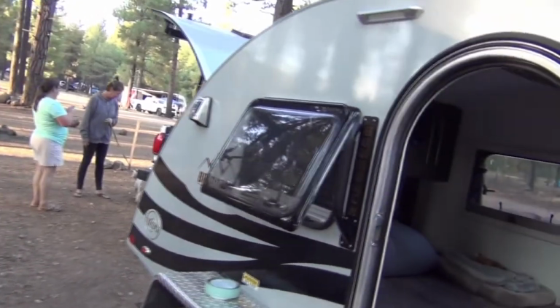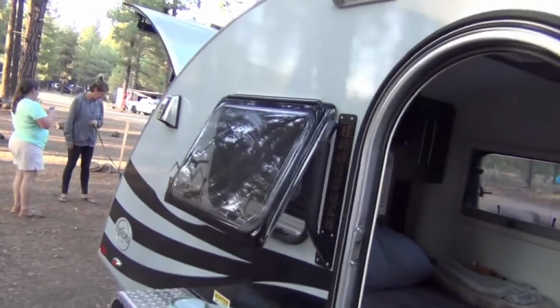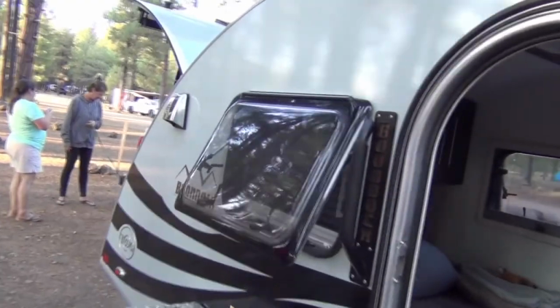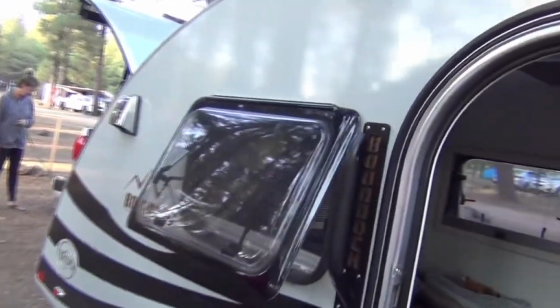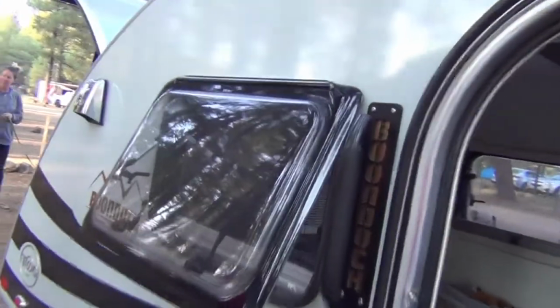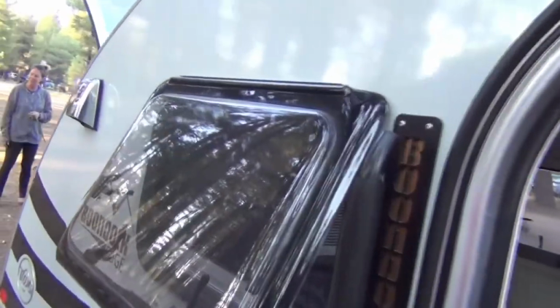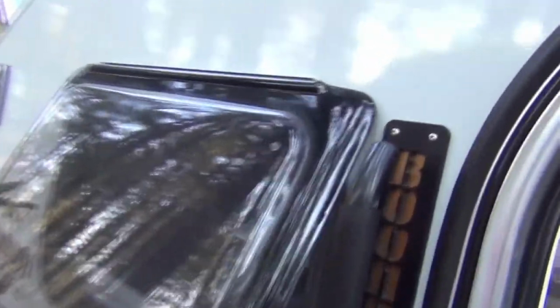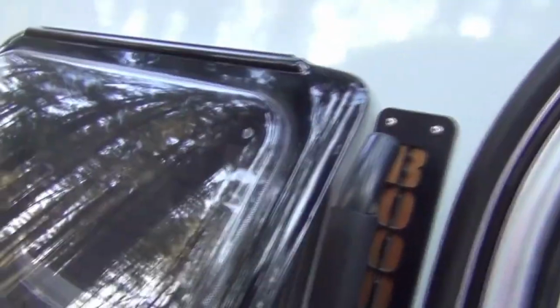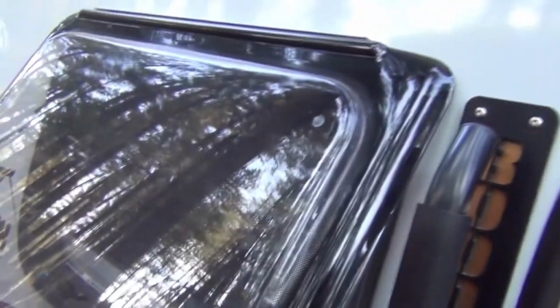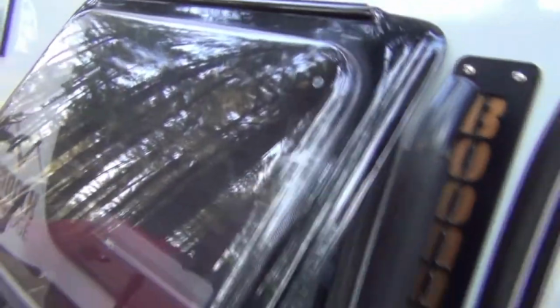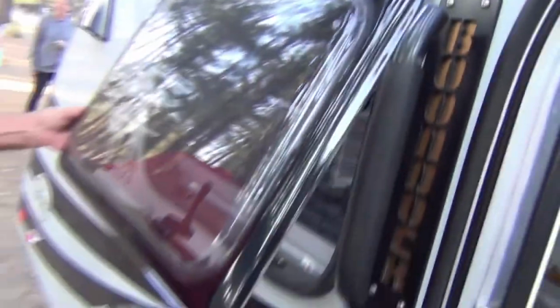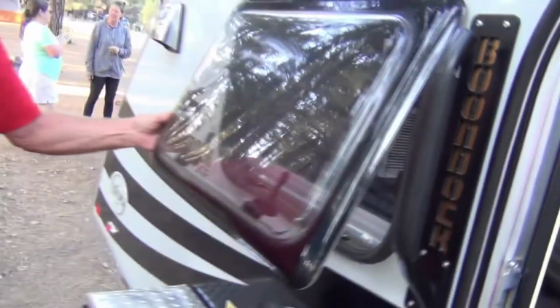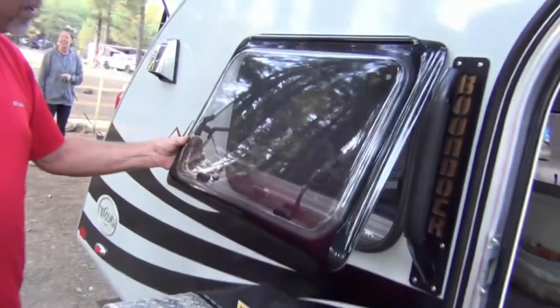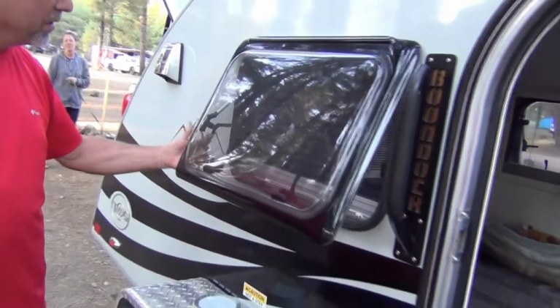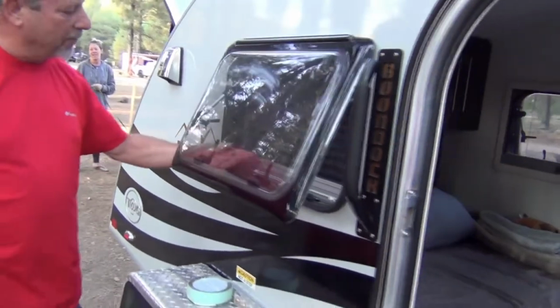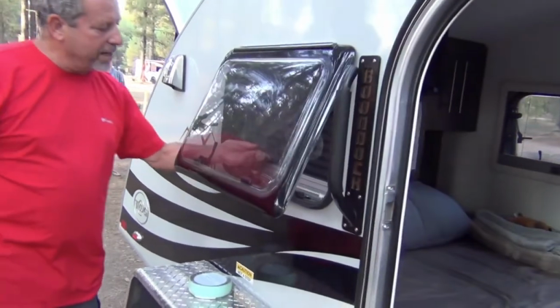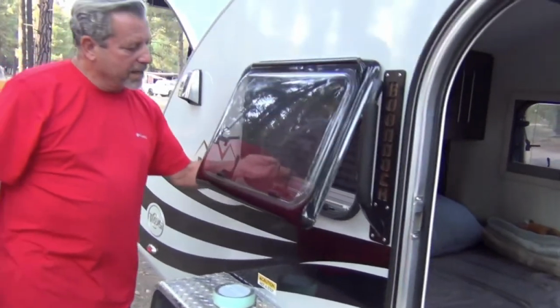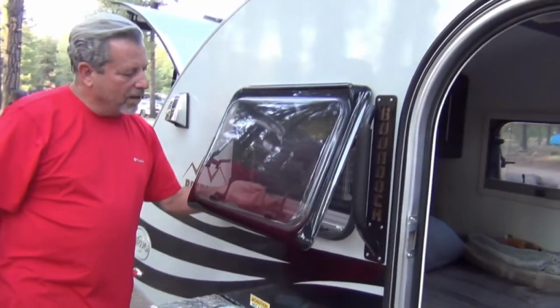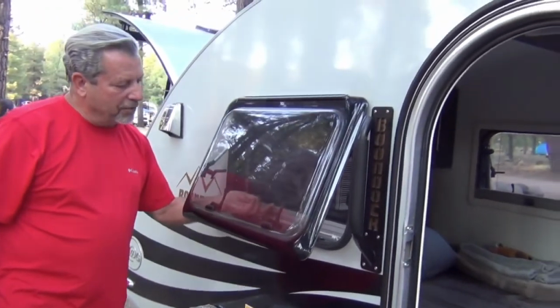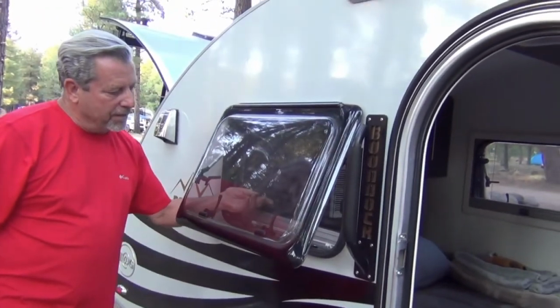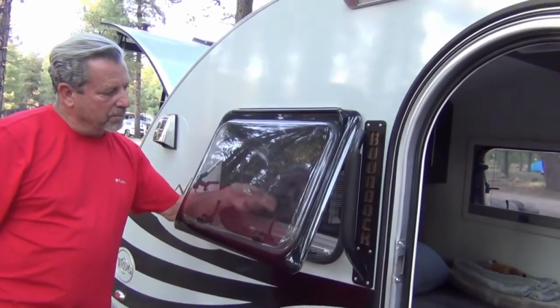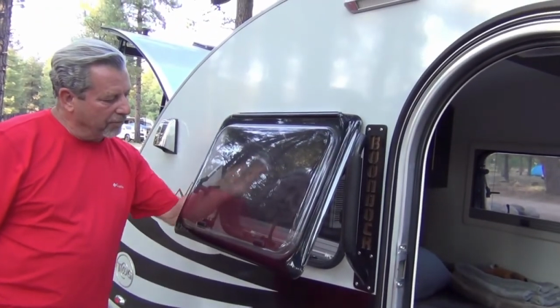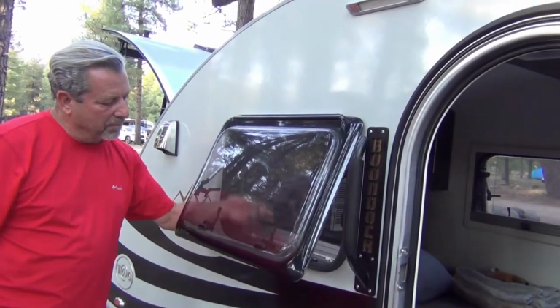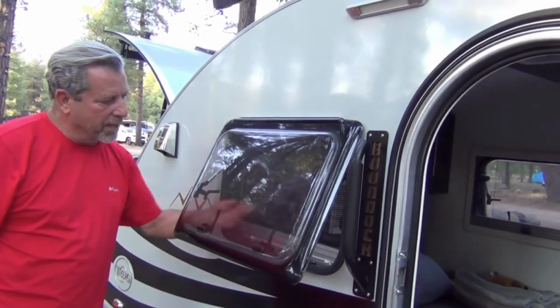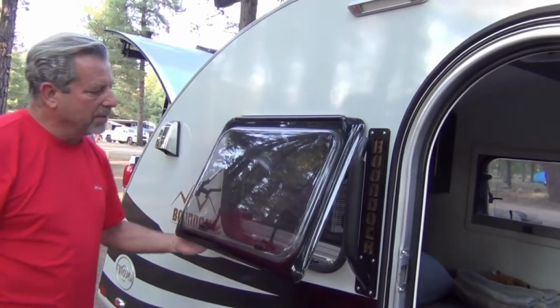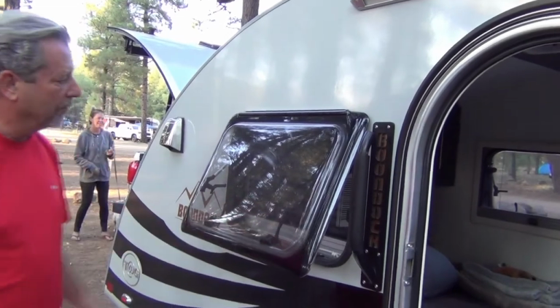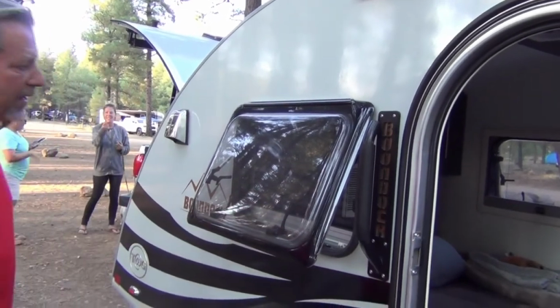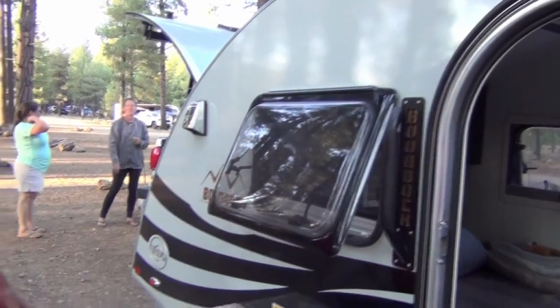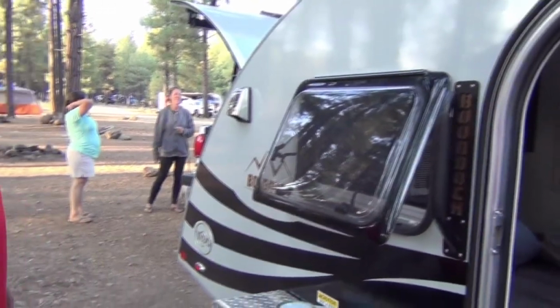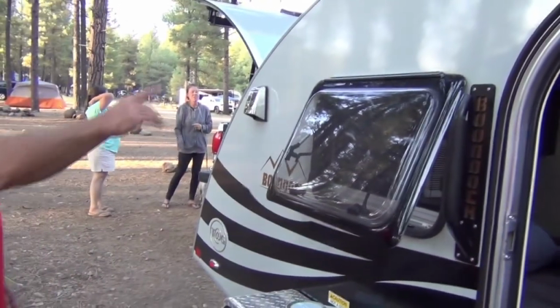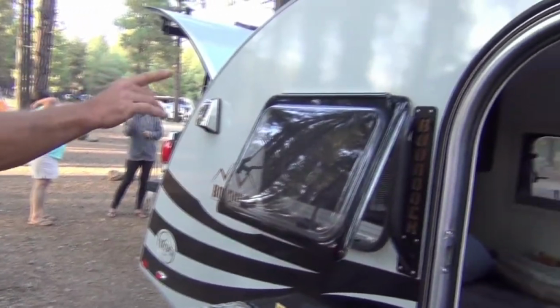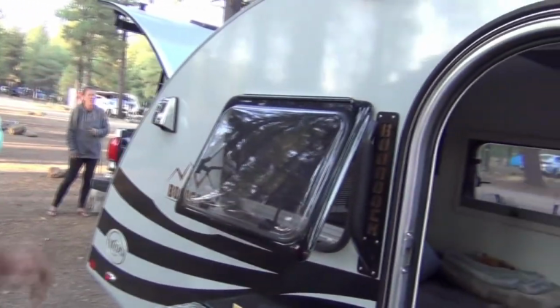These are all high-density Lexan — it's a dual-density Lexan window. It's got a screen, and it also has a shade, so you can pull the screen up and put the shade up. That's awesome. Yeah, and it's on all three sides.